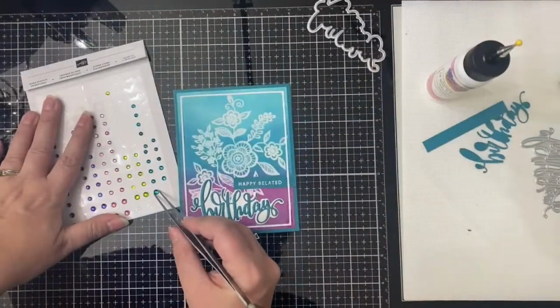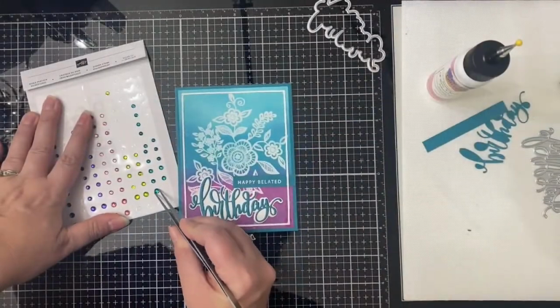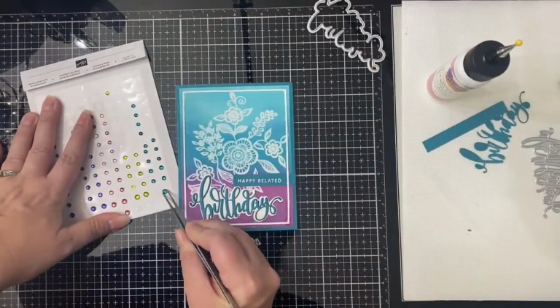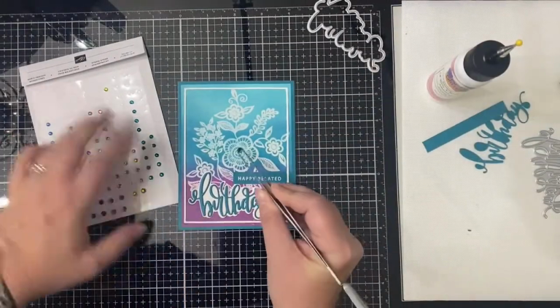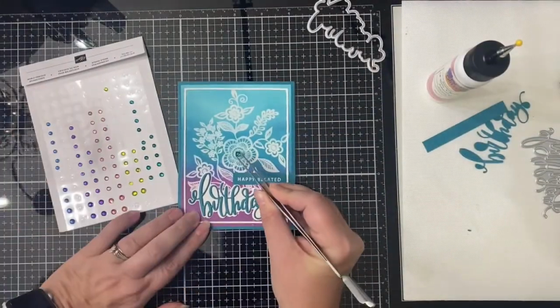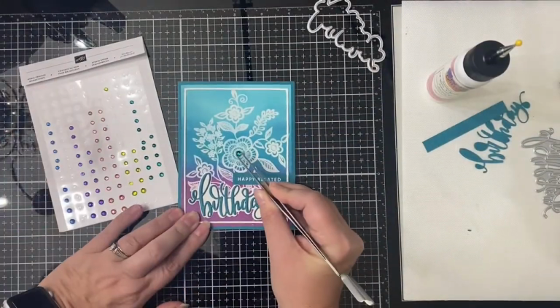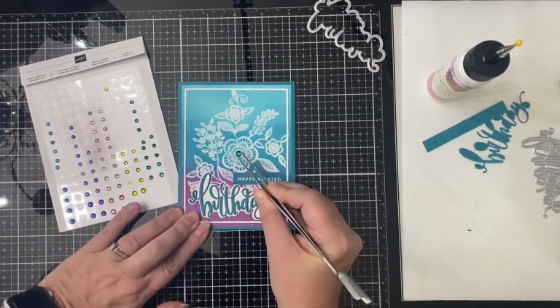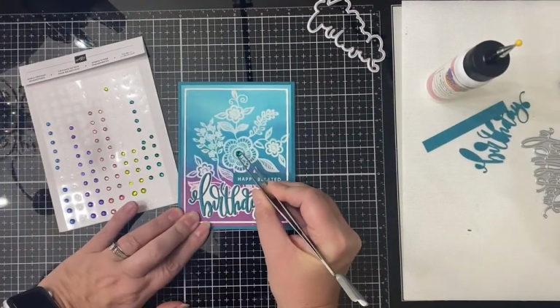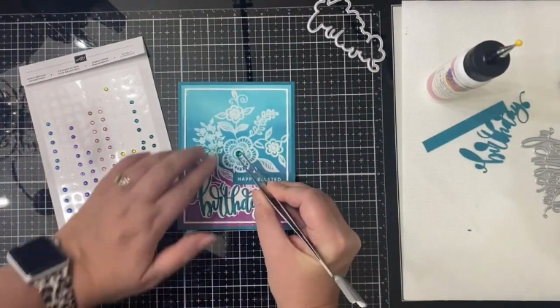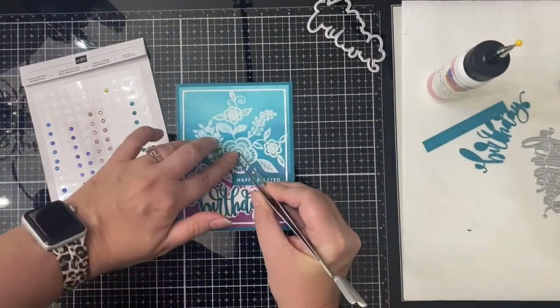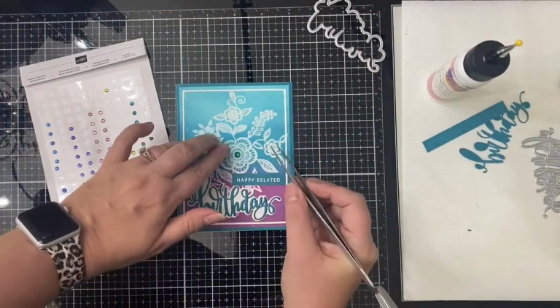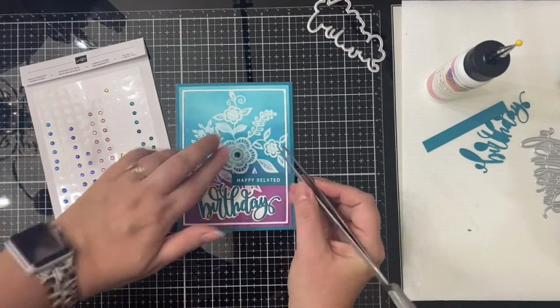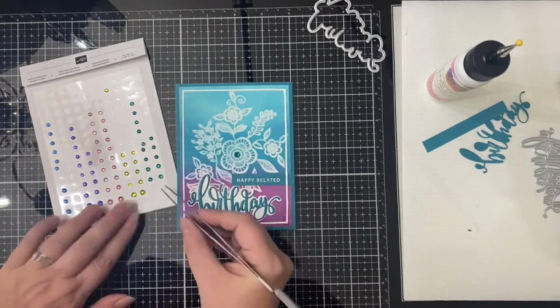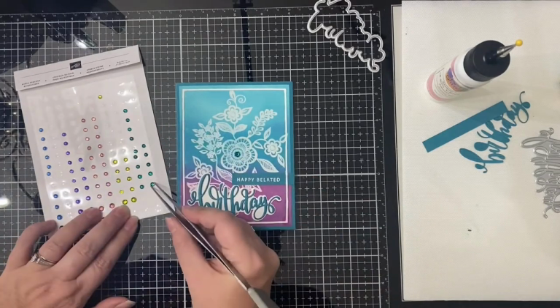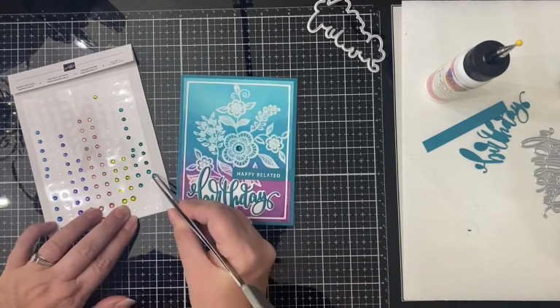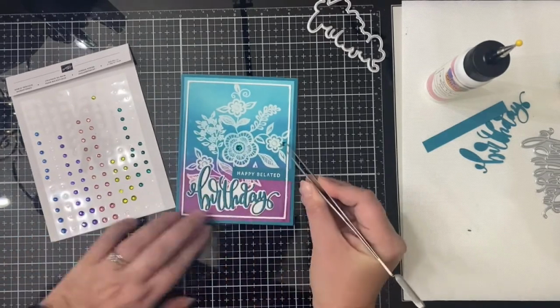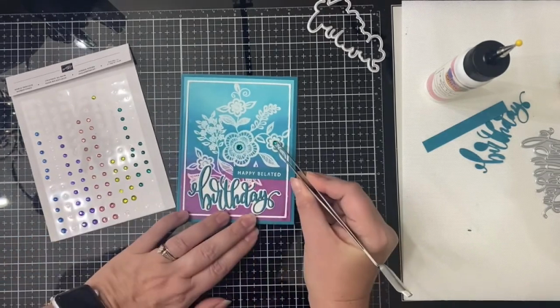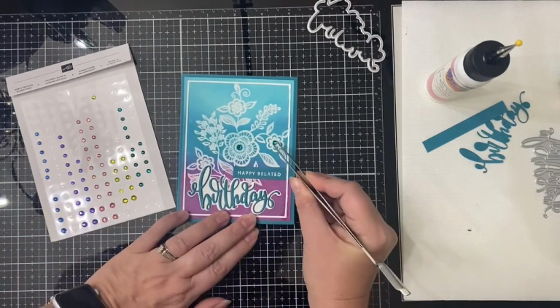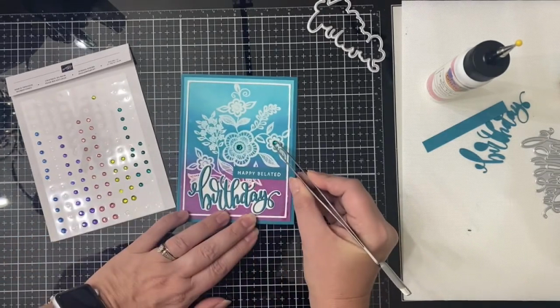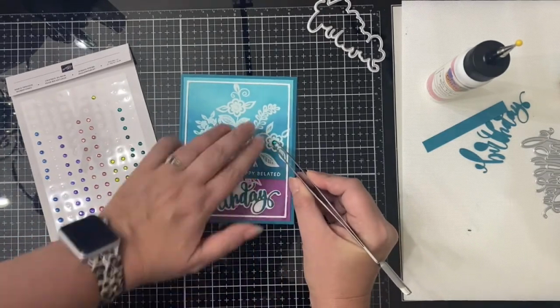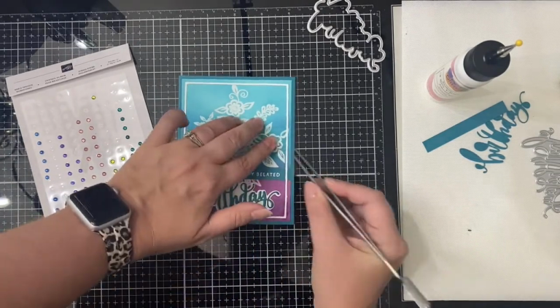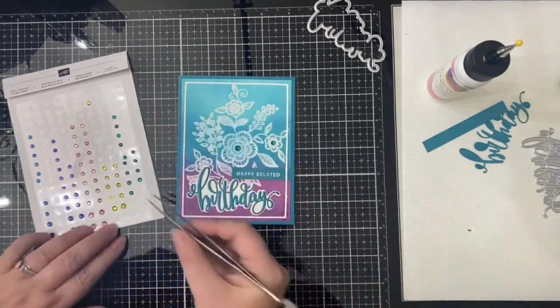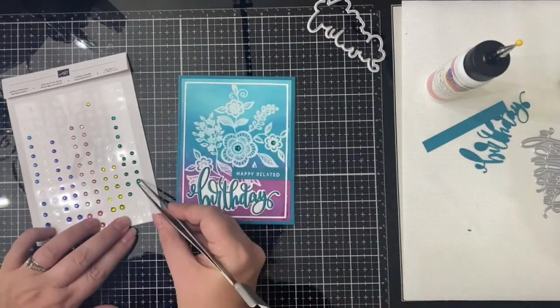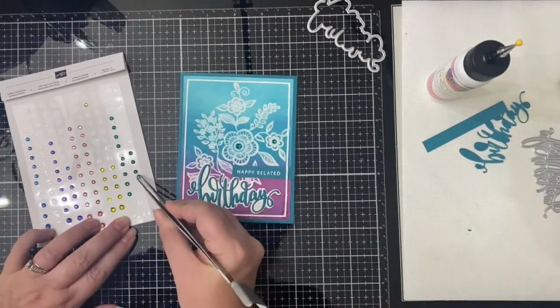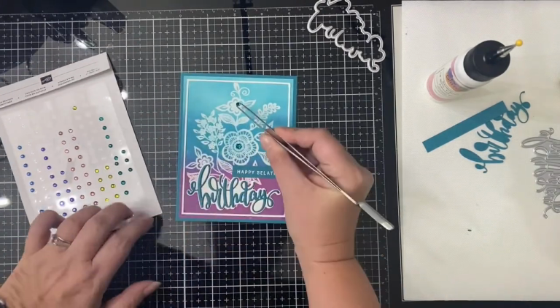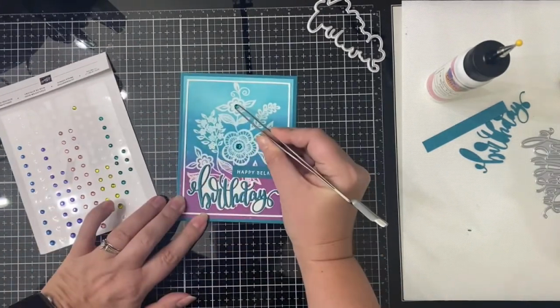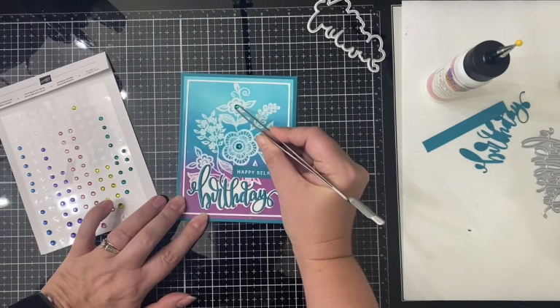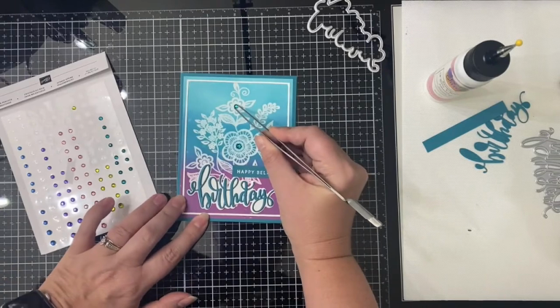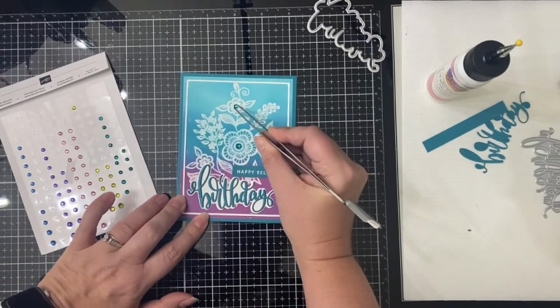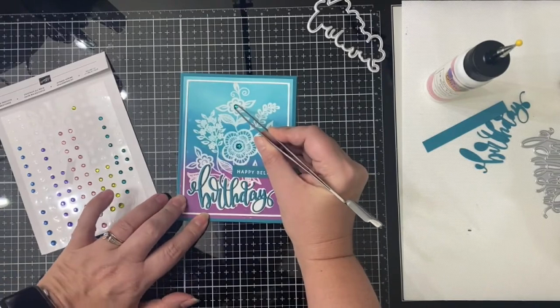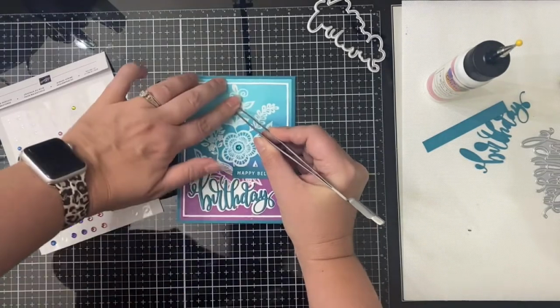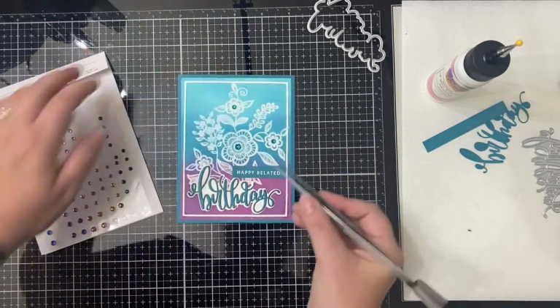Because this is such a thin frame I had to use my Art Glitter glue with the fine tip so that I didn't have too much glue when I glued that down. Then to finish this off I'm just adding some teal and some purple rhinestones to the centers of the flowers.